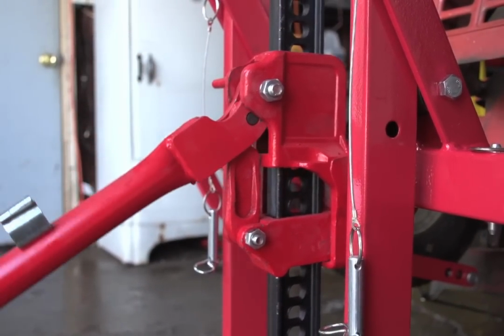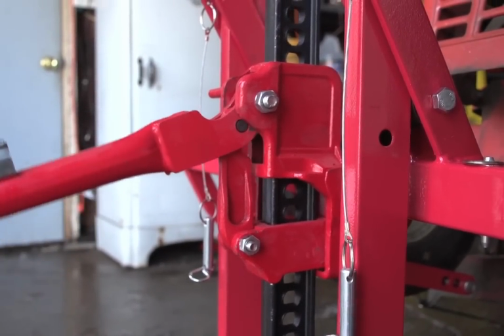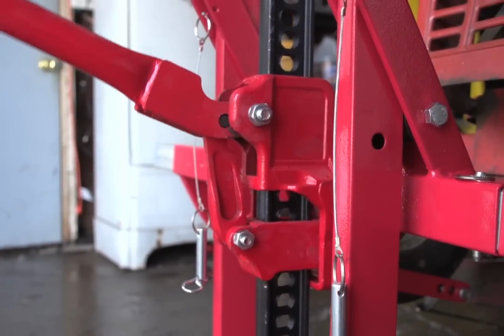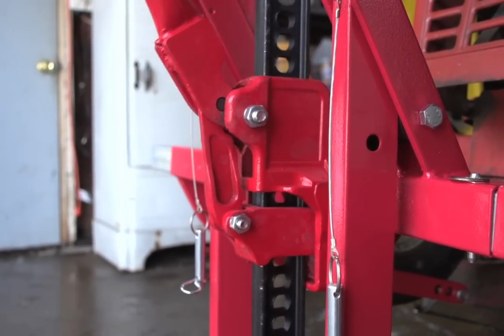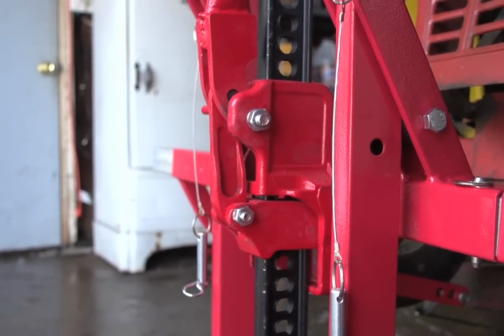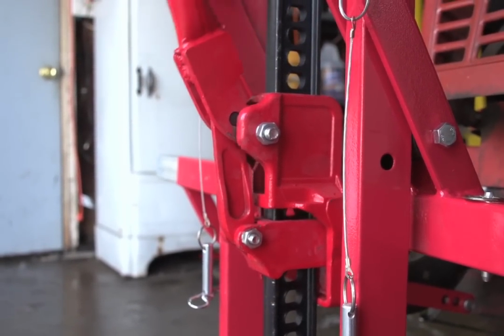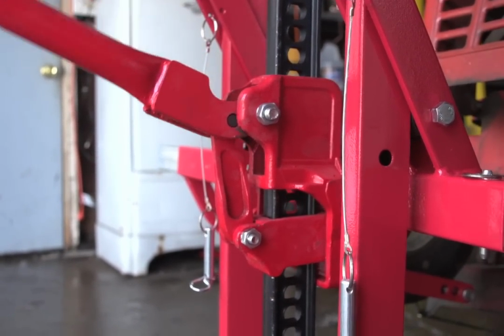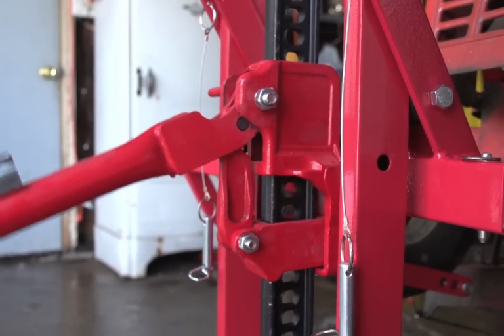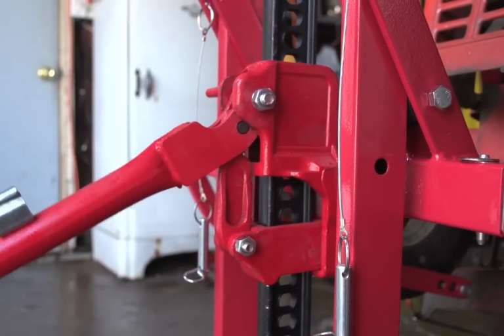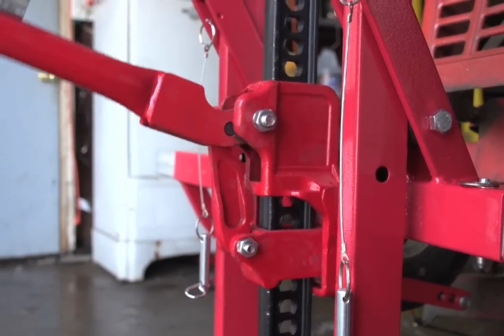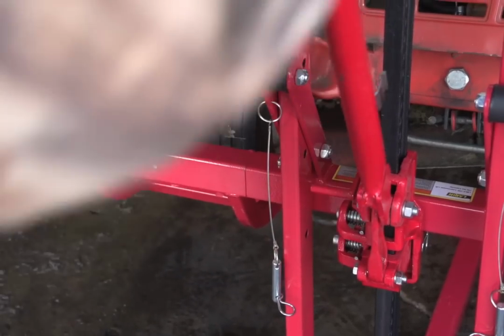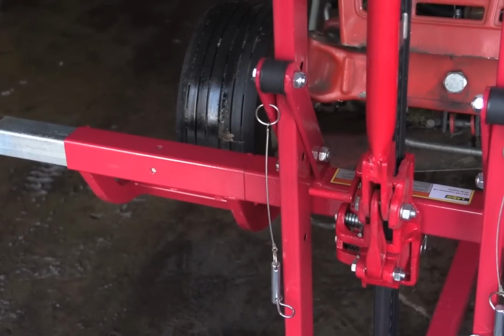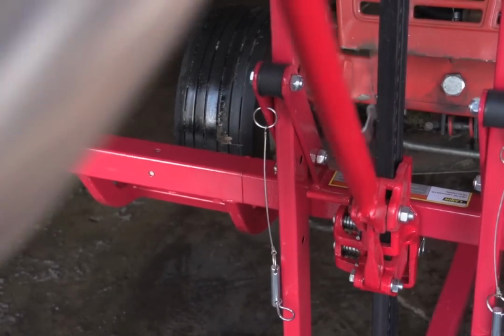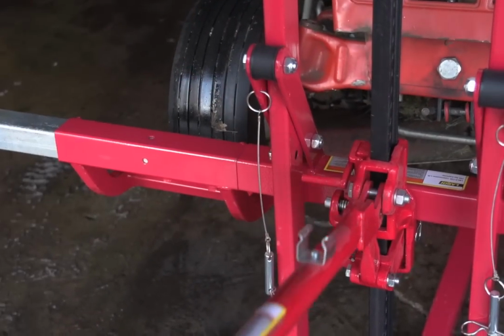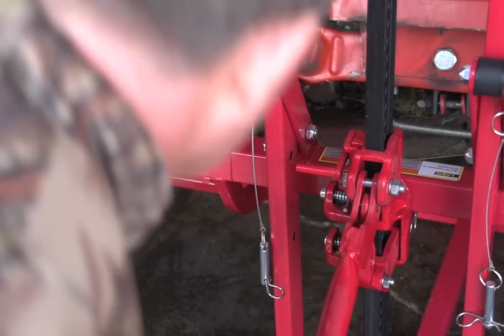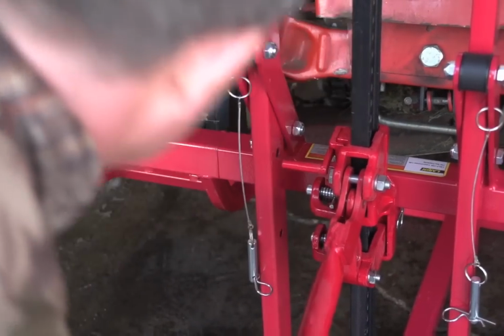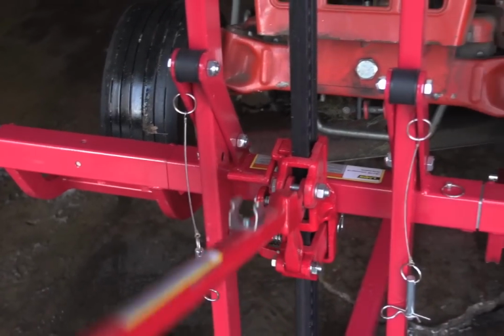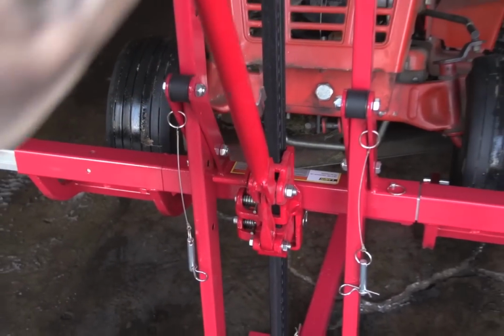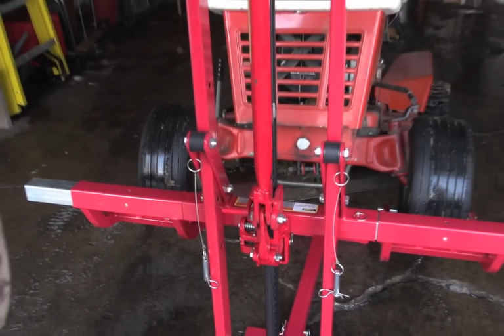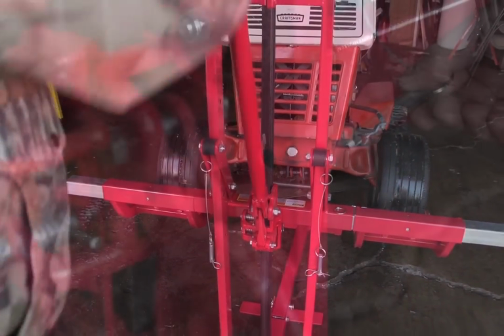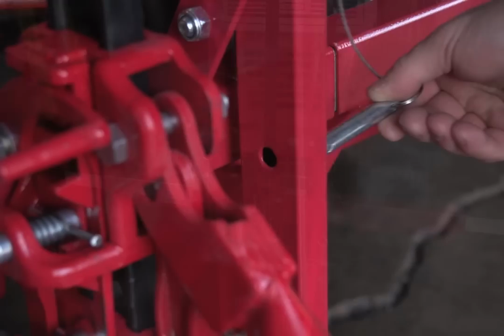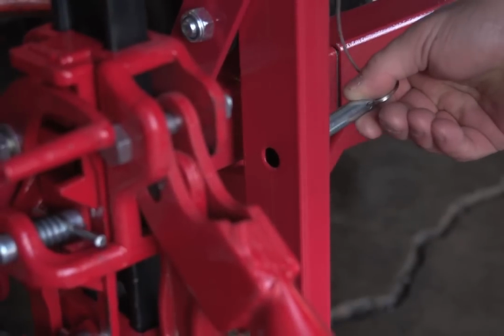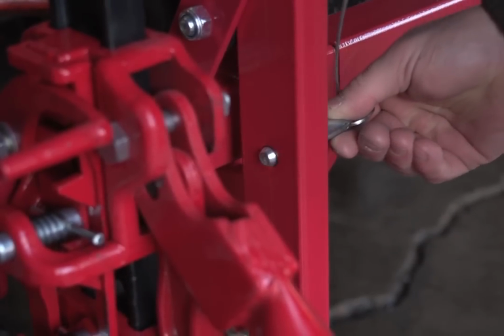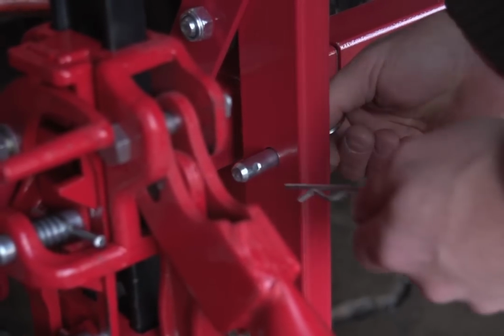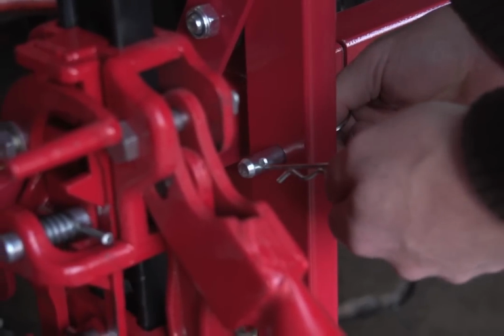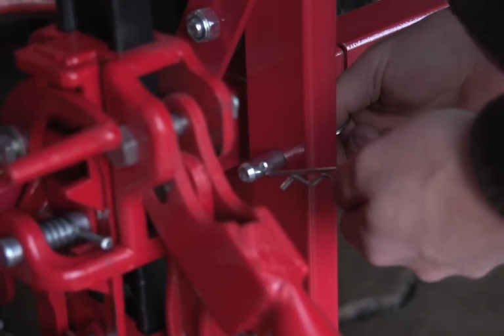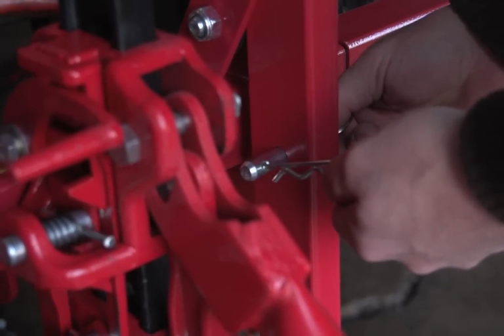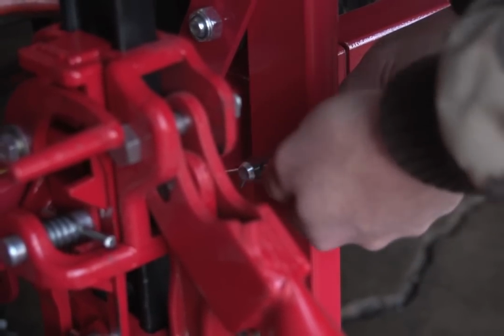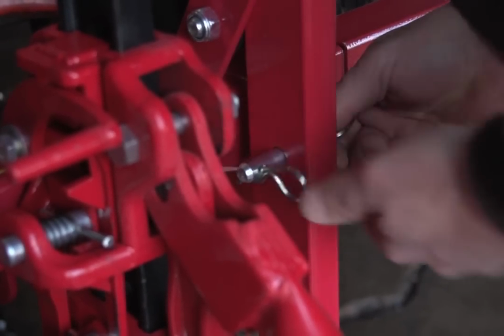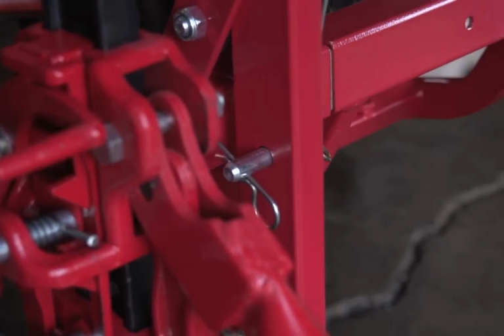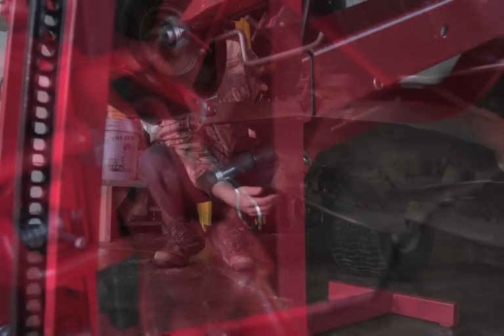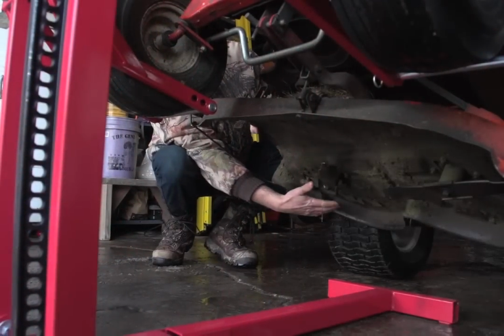Simply pull the handle down and watch as it quickly lifts your mower up to a full 26 inches. And with the included pin lock system, you never need to worry about it falling or slipping as you work underneath.